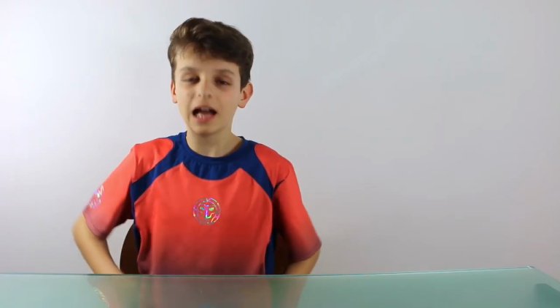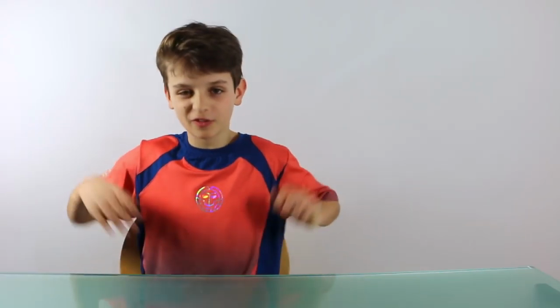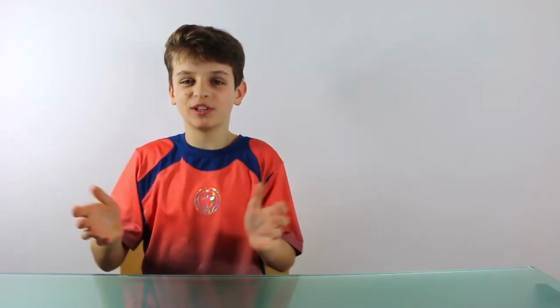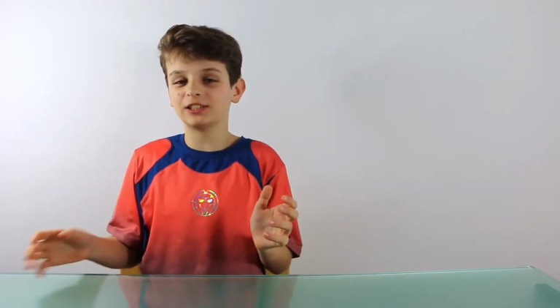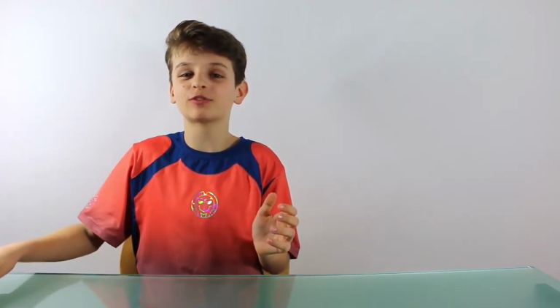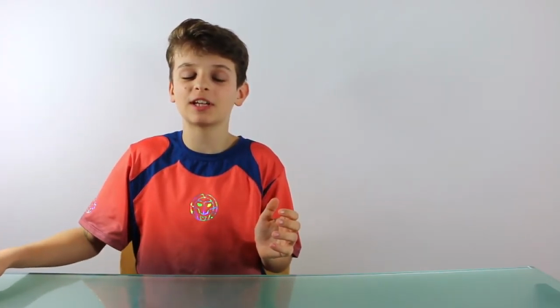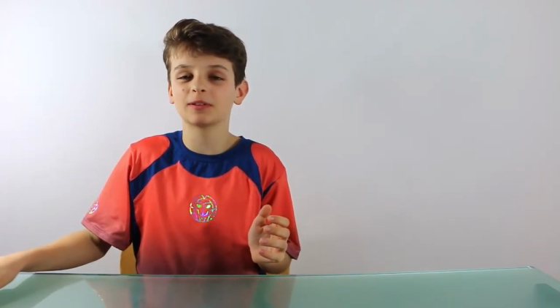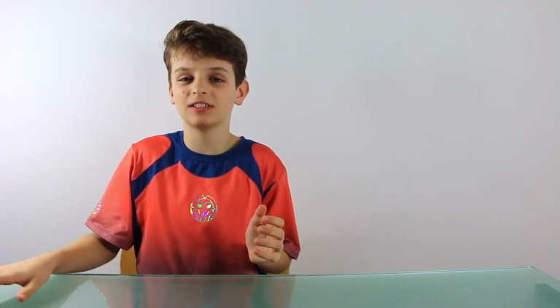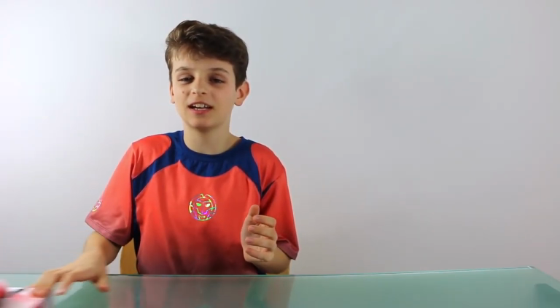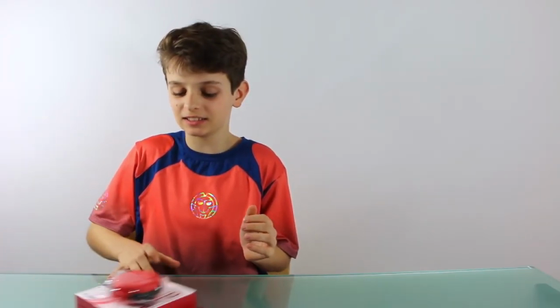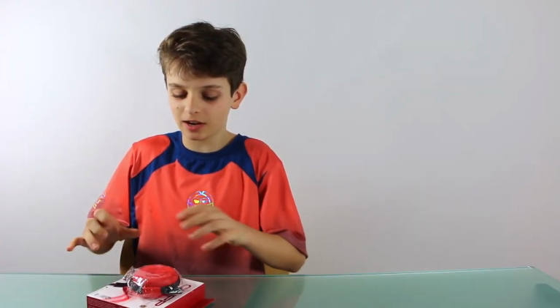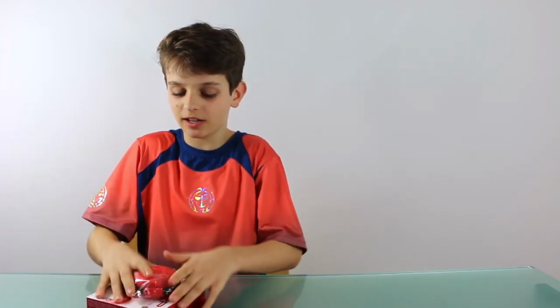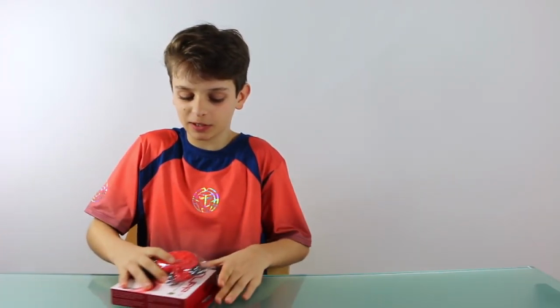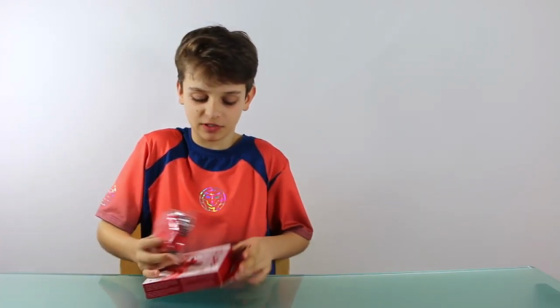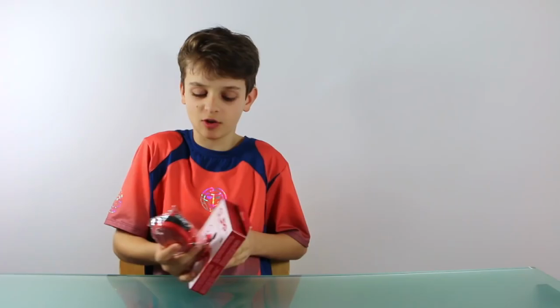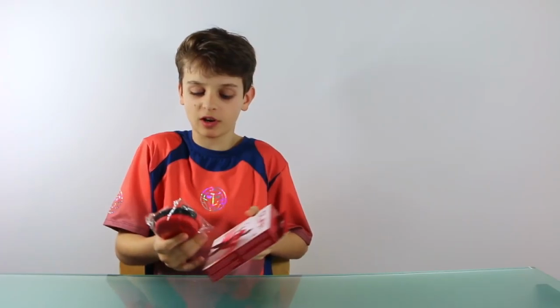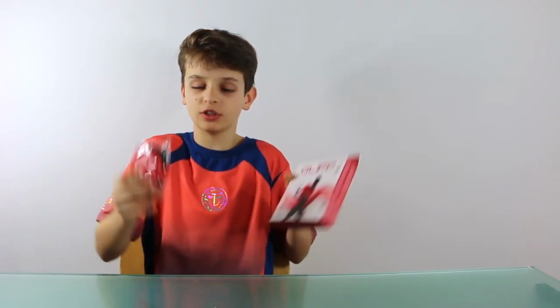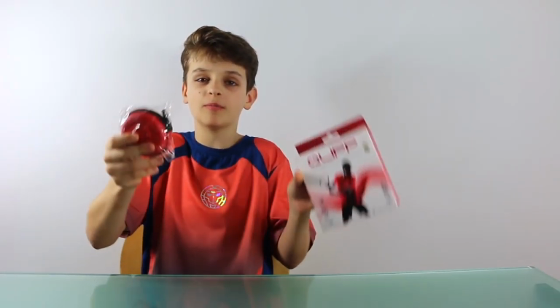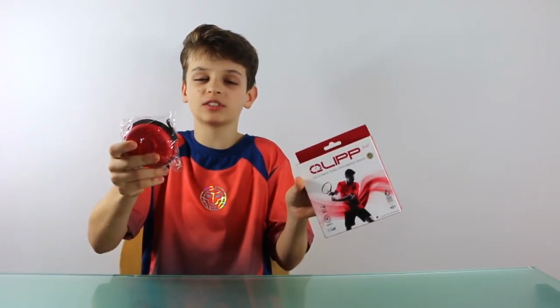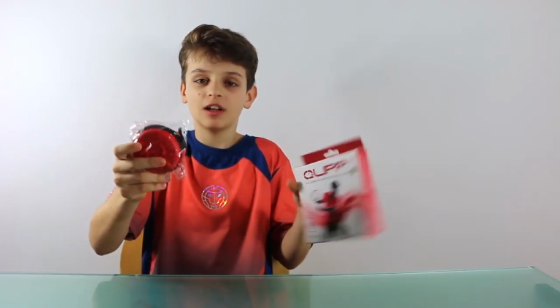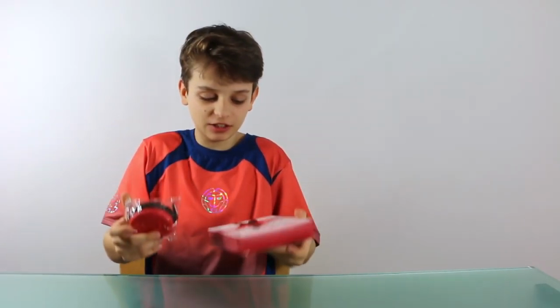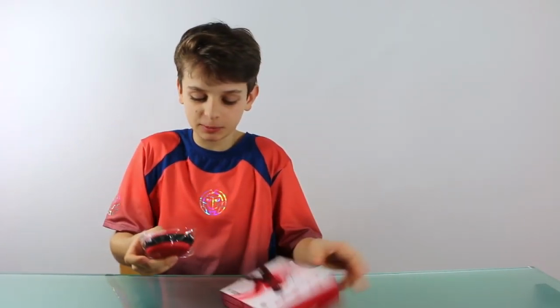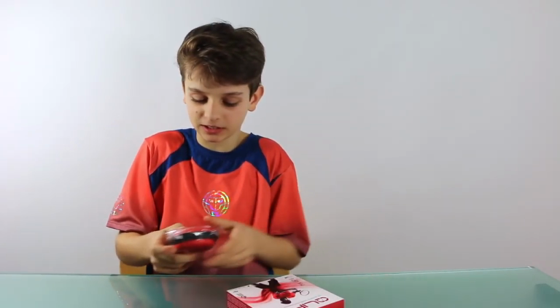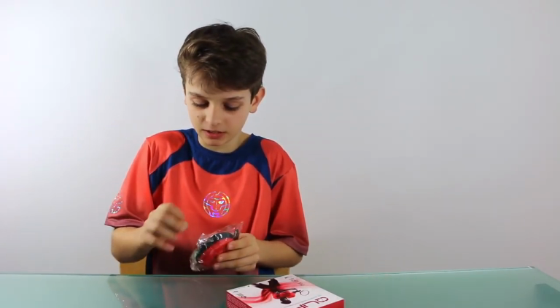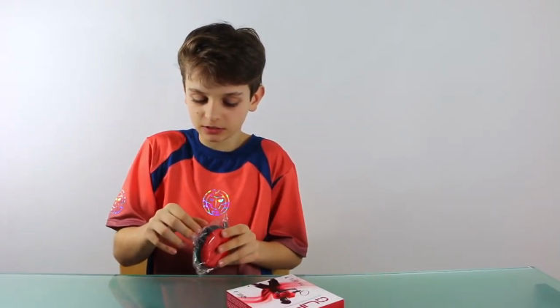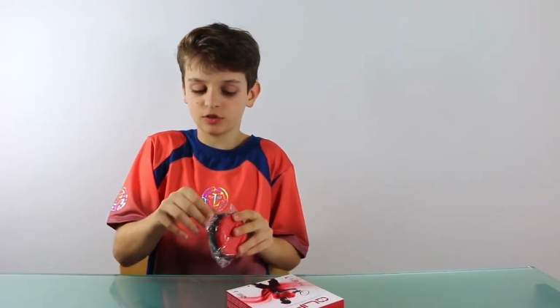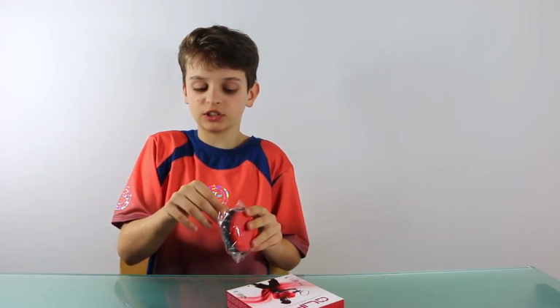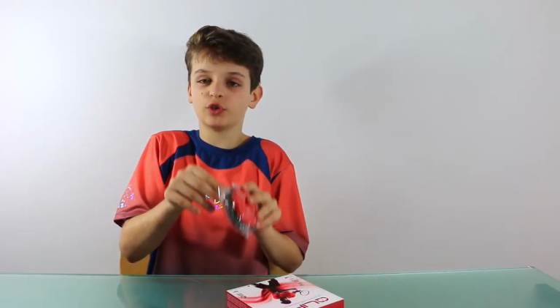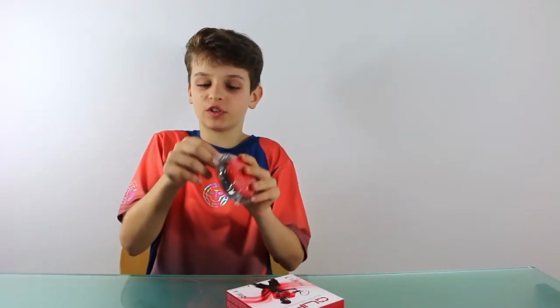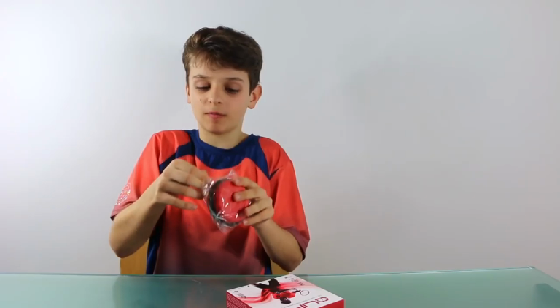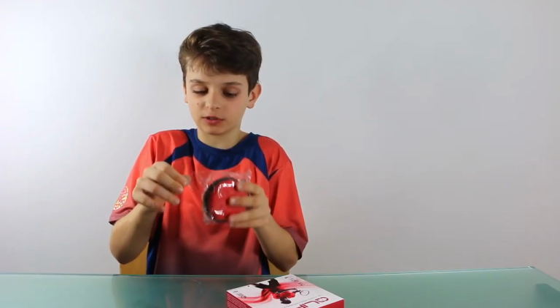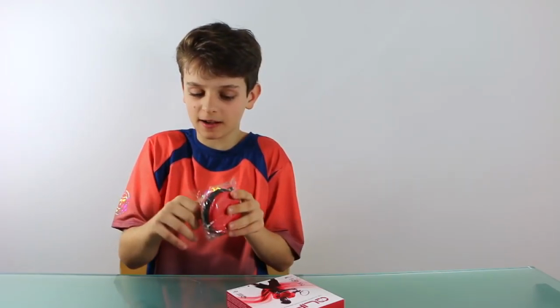Hello everybody, it's Lucian from Tennis World. Today we have a special video — we are going to unbox the Q-lip sensor. First of all, you have to unbox the bag.